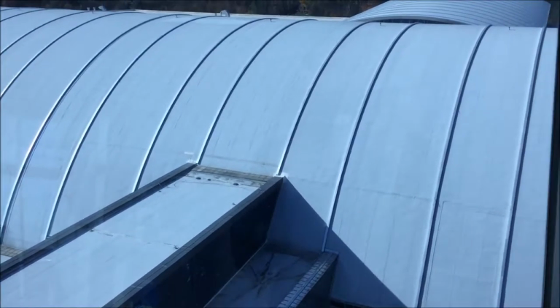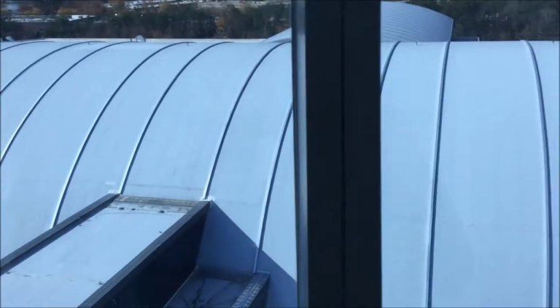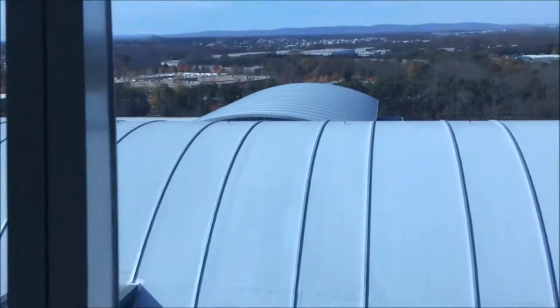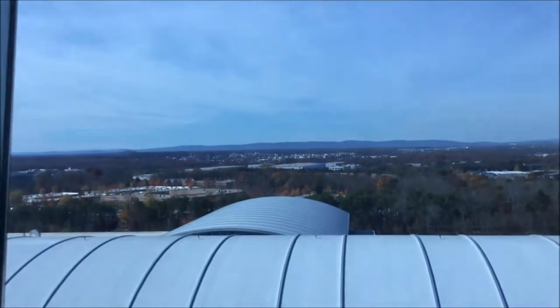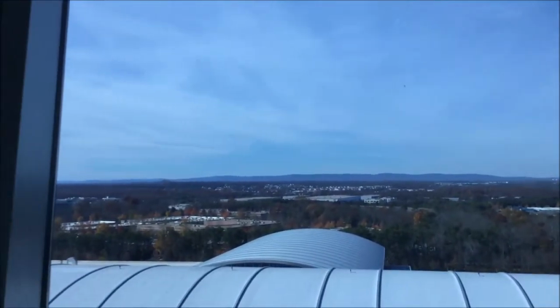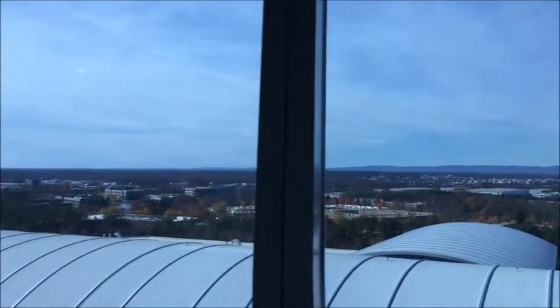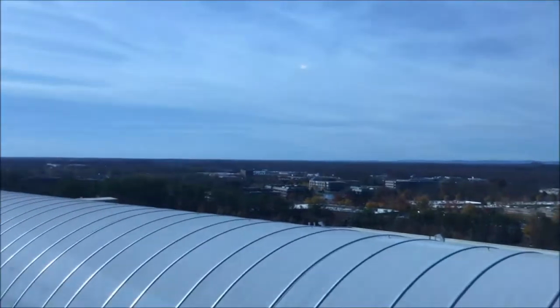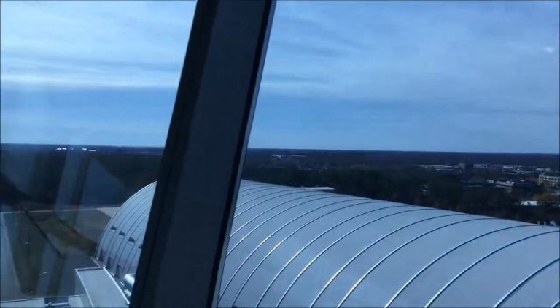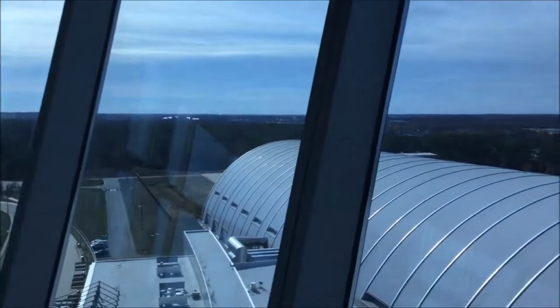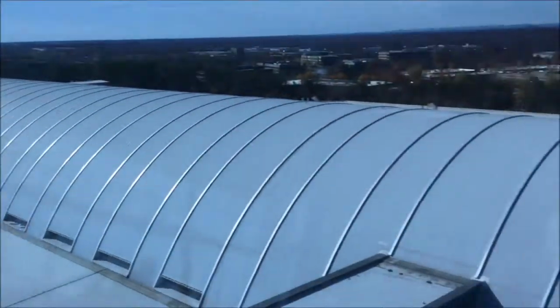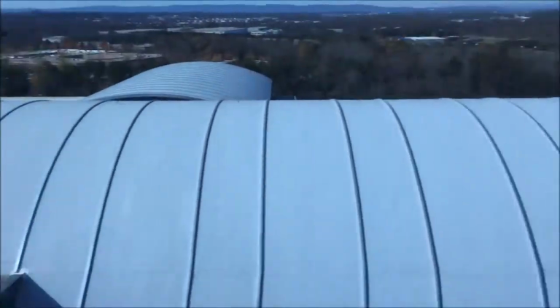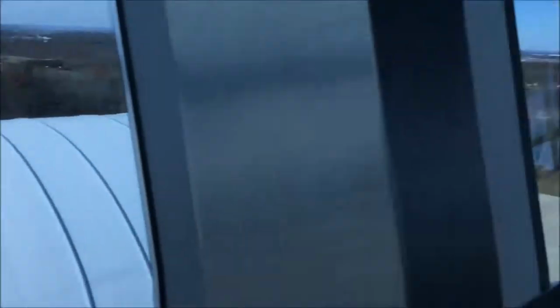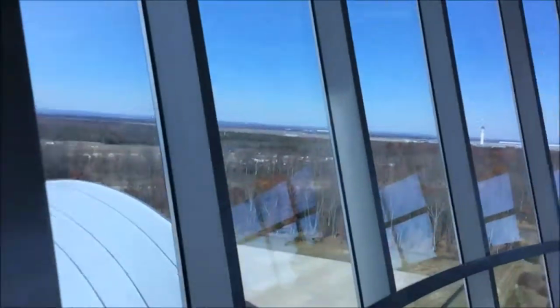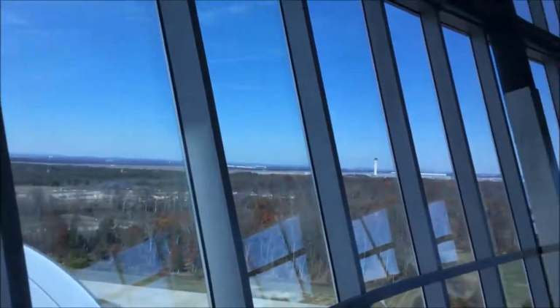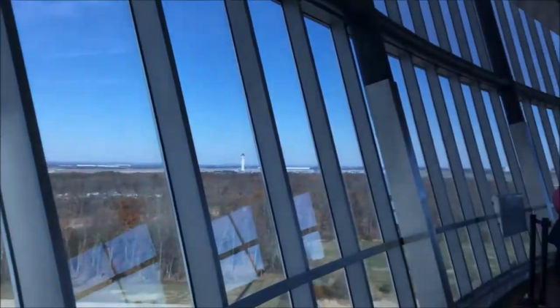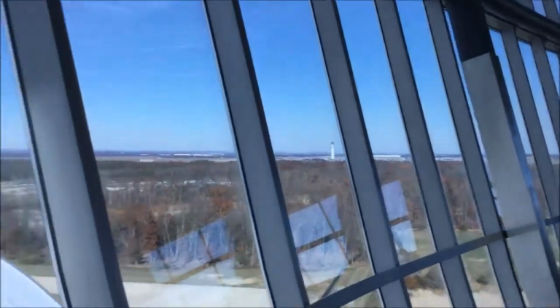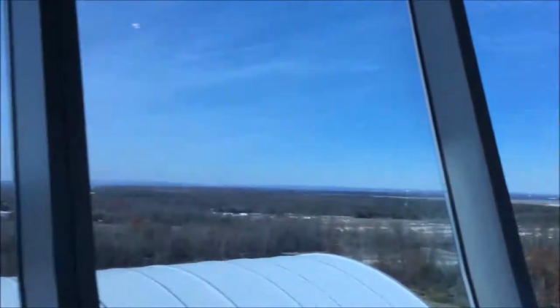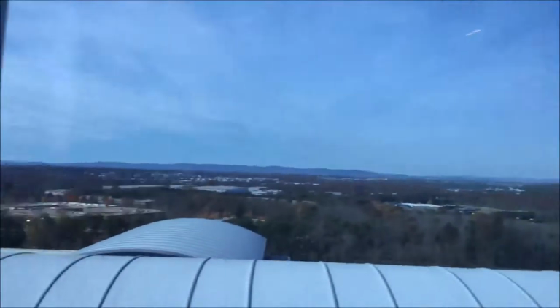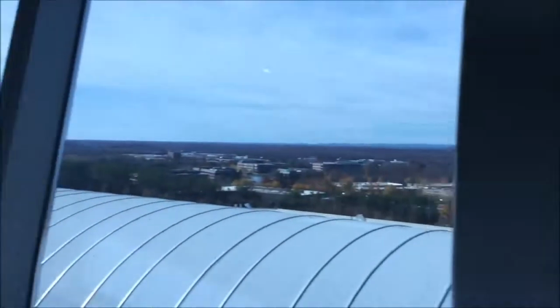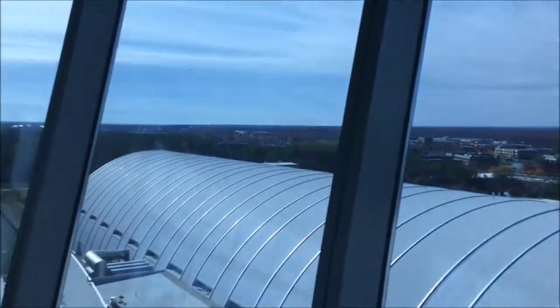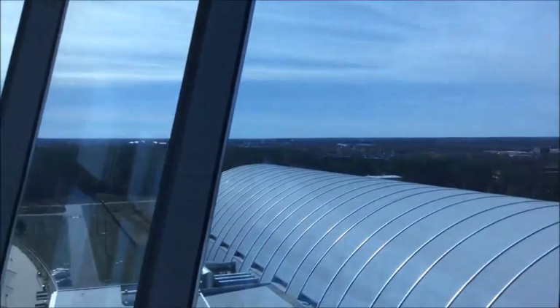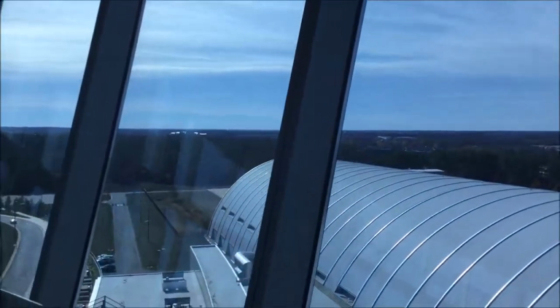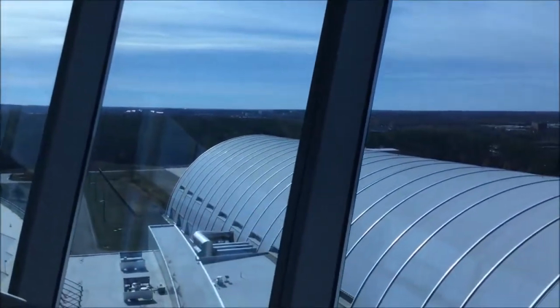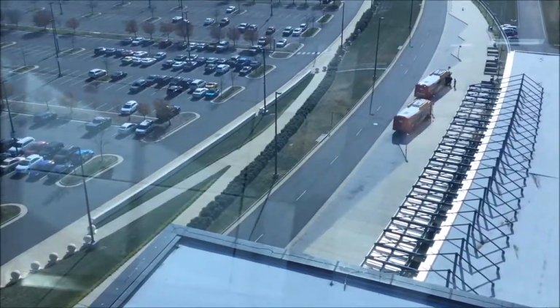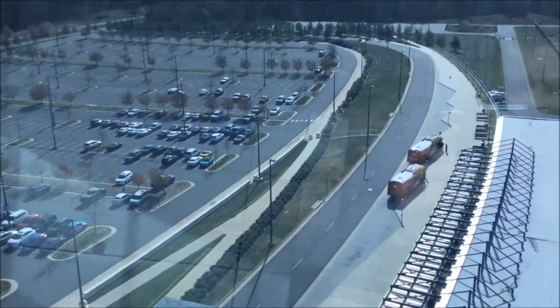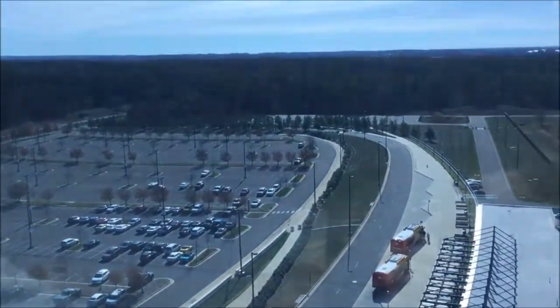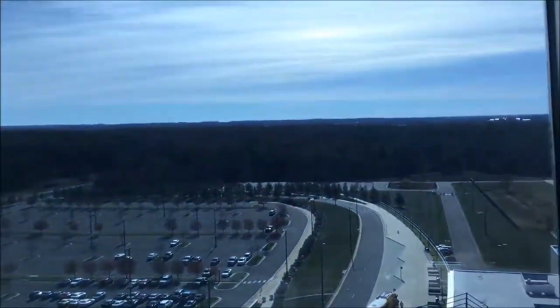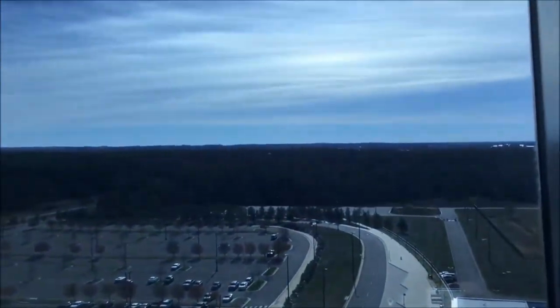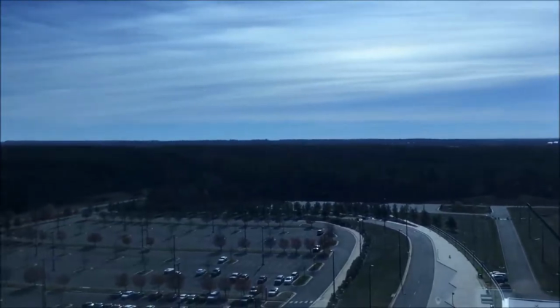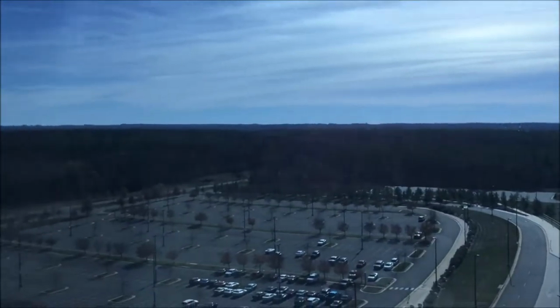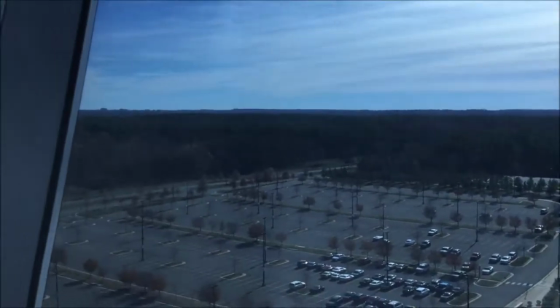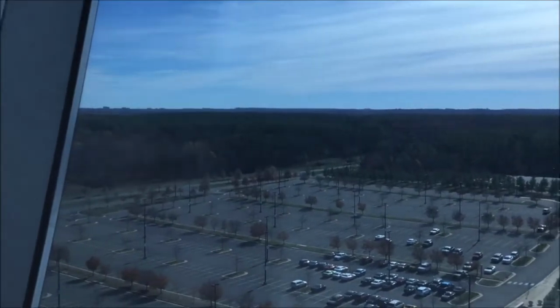There's an observation deck that really gives you an idea of how big this hangar is. It's a 360-degree observation deck looking out at Dulles Airport. These views are insane.